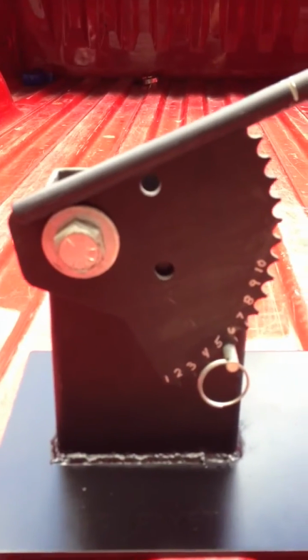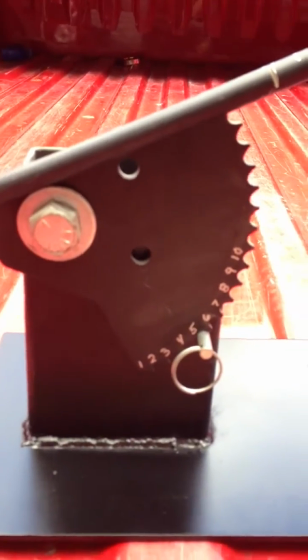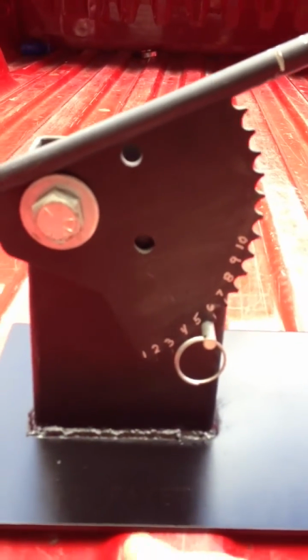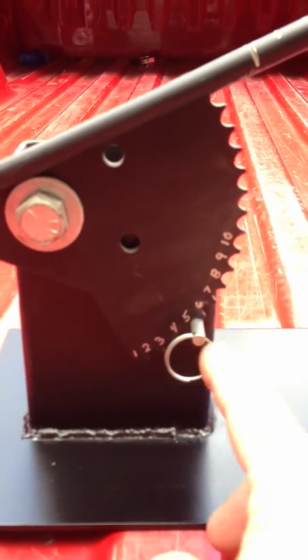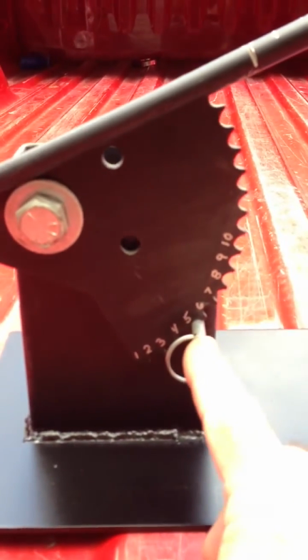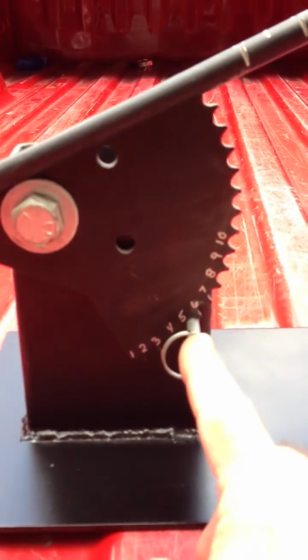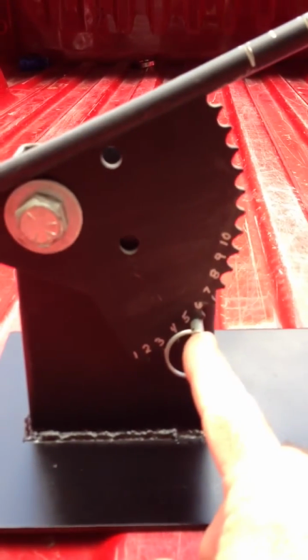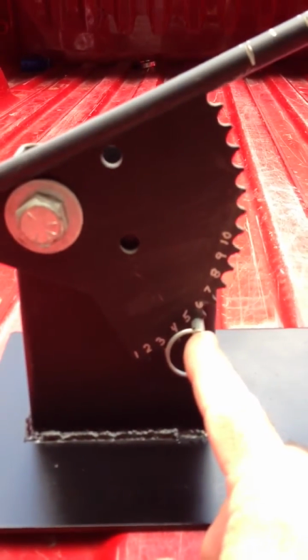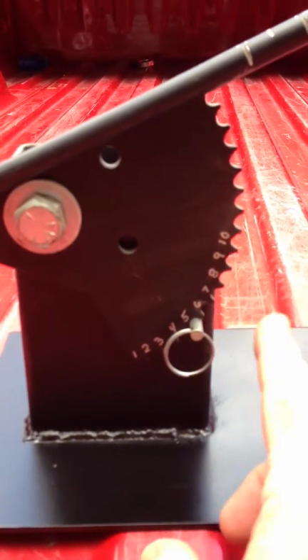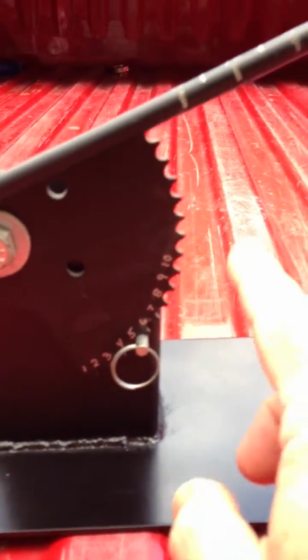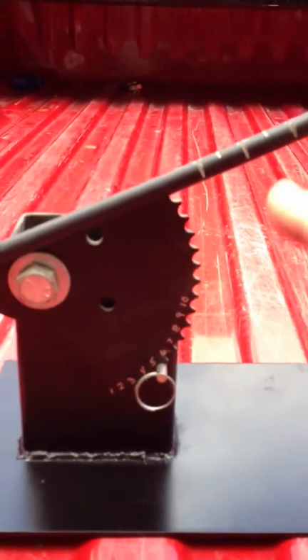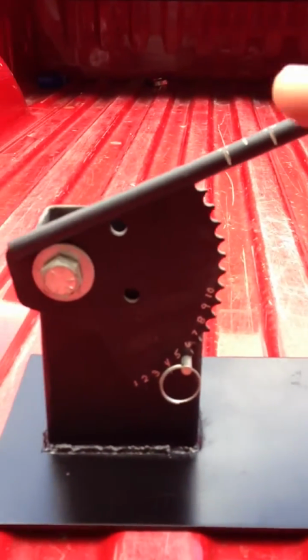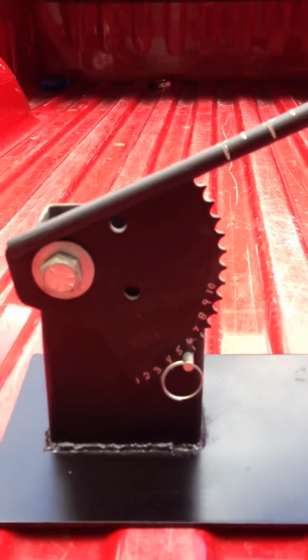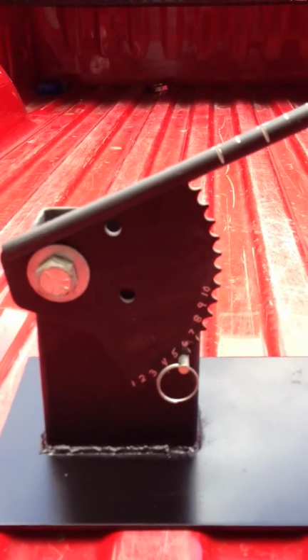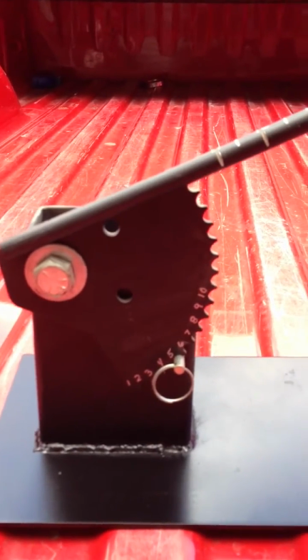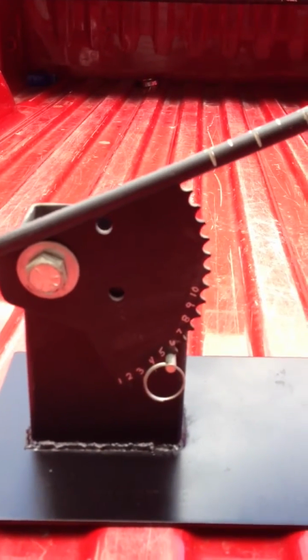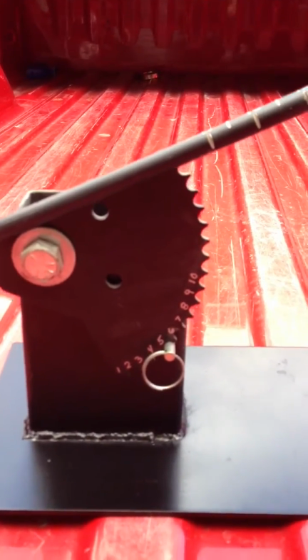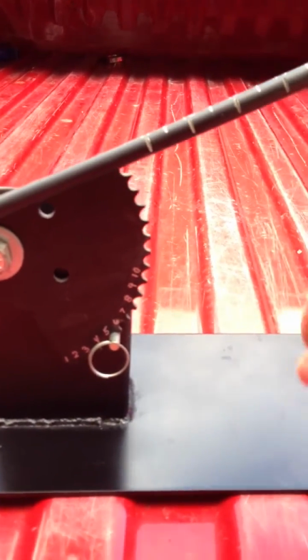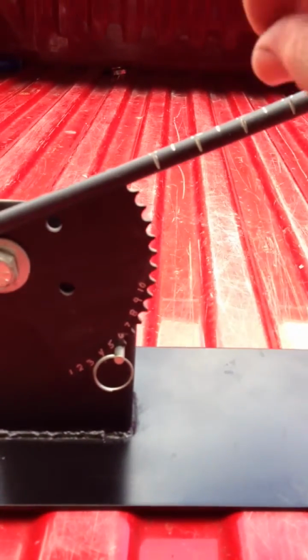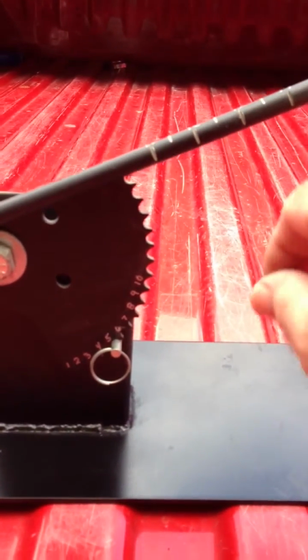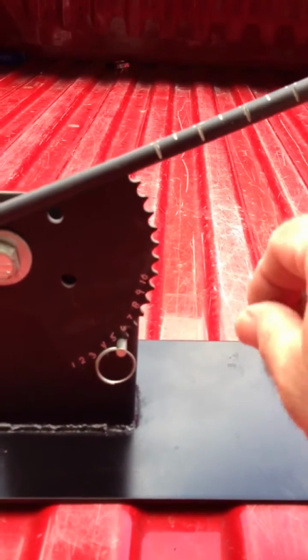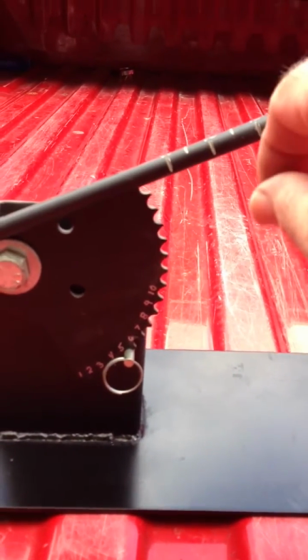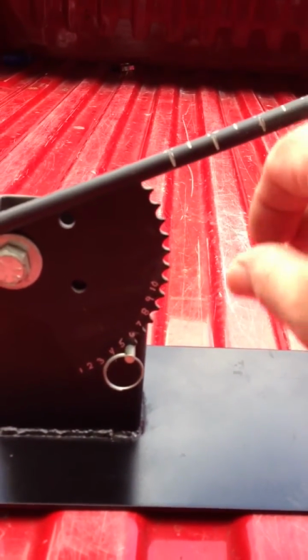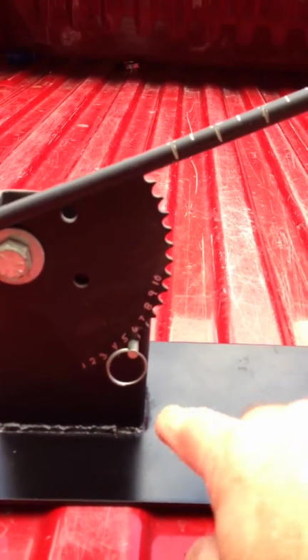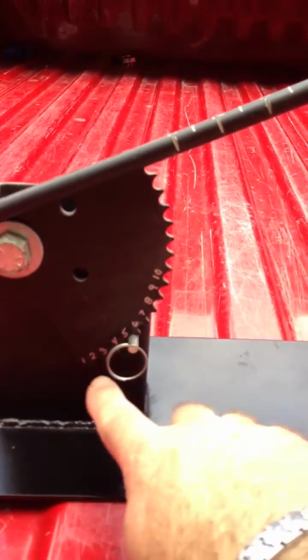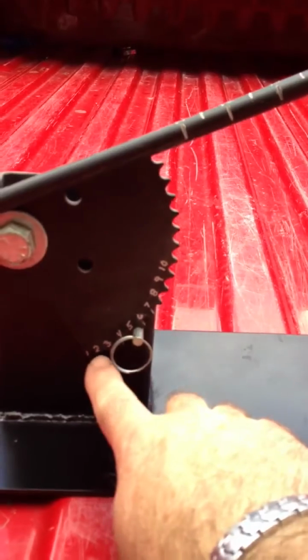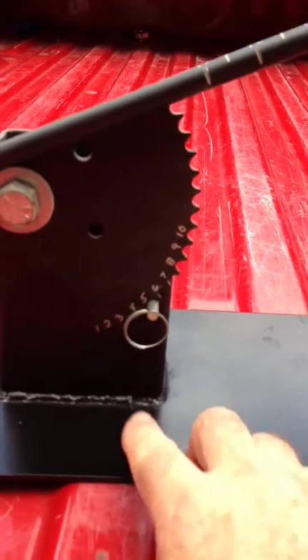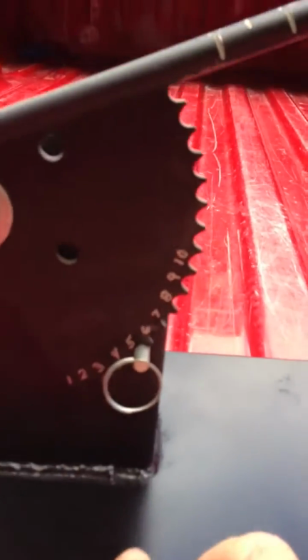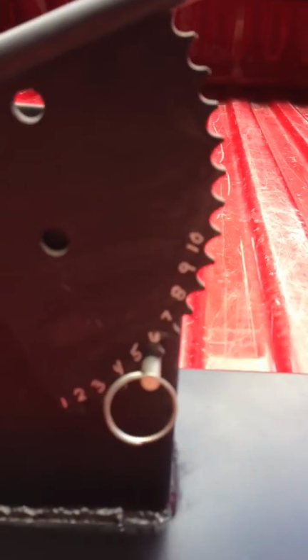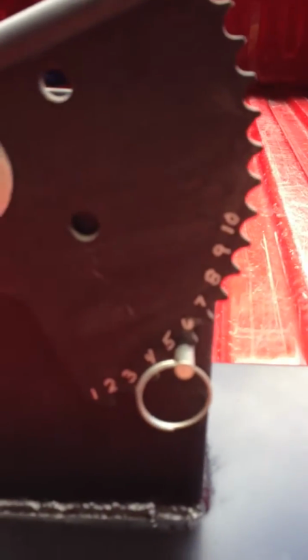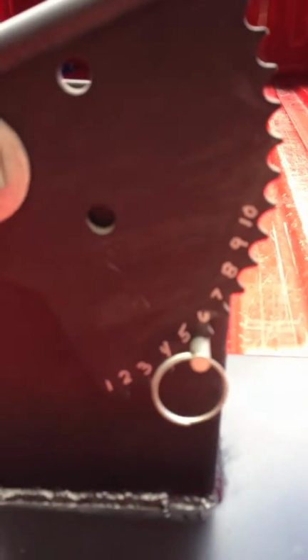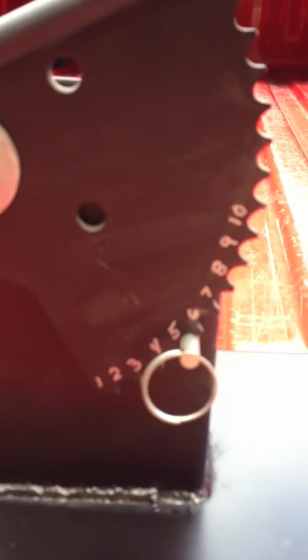The idea being that I can pull this pin and I can rotate this up and down on this plane right here and adjust it to any one of these settings that I have on the bottom.